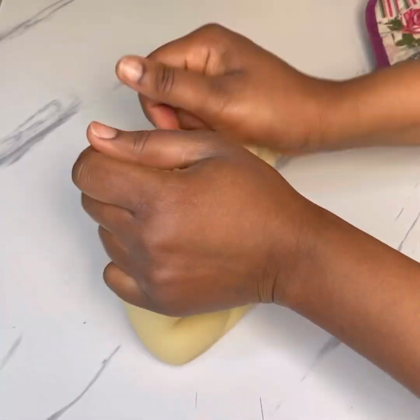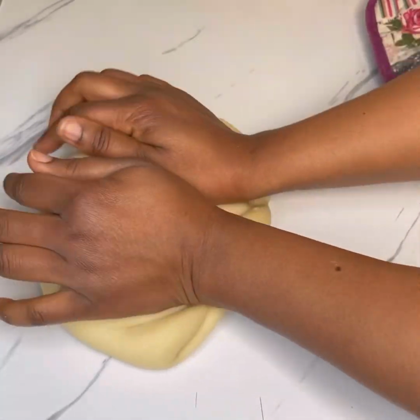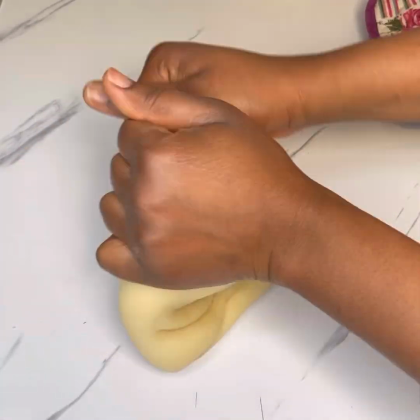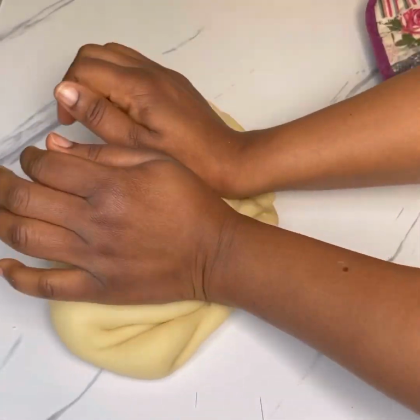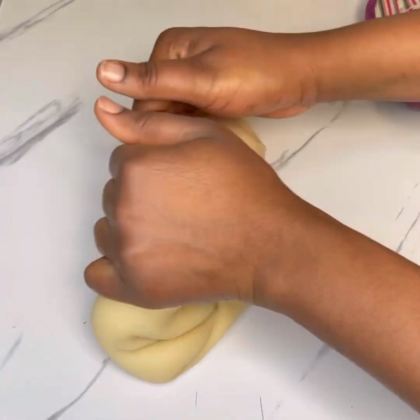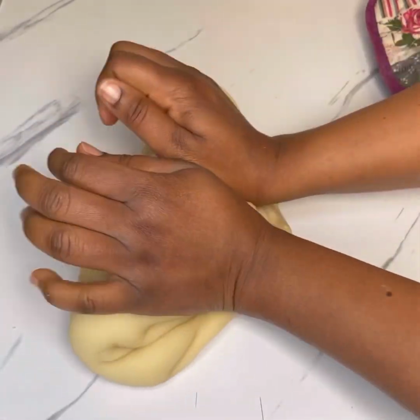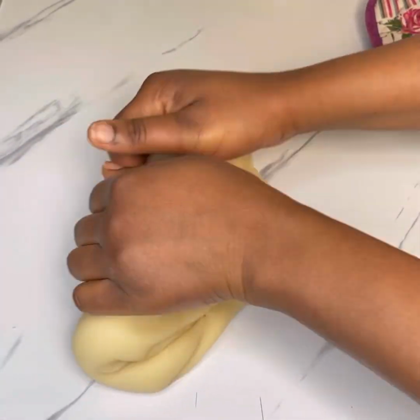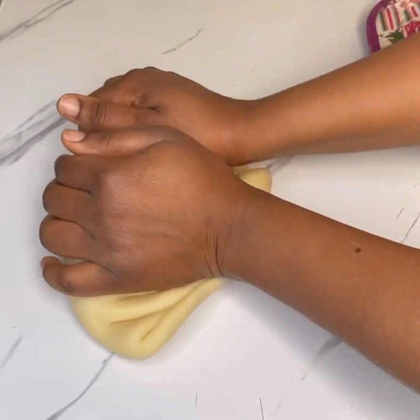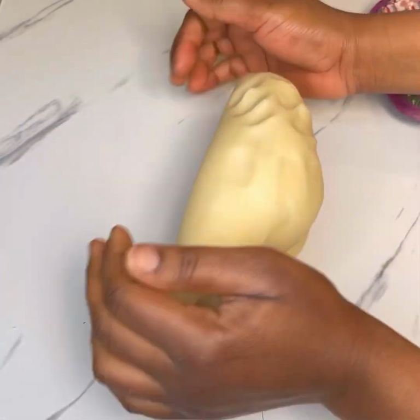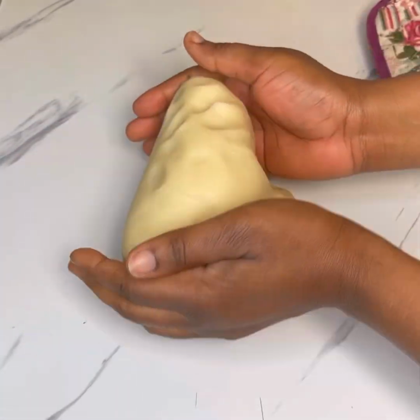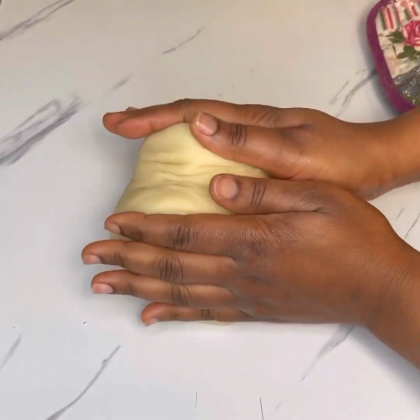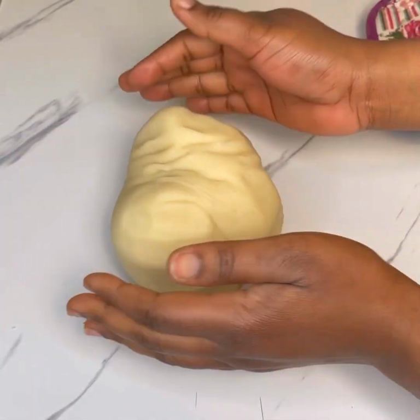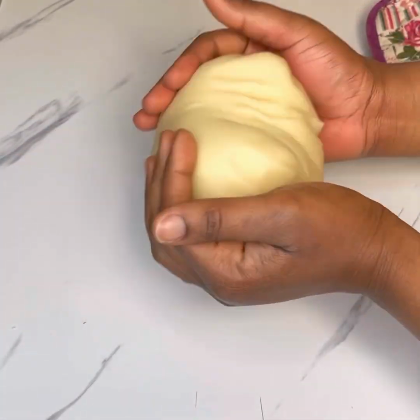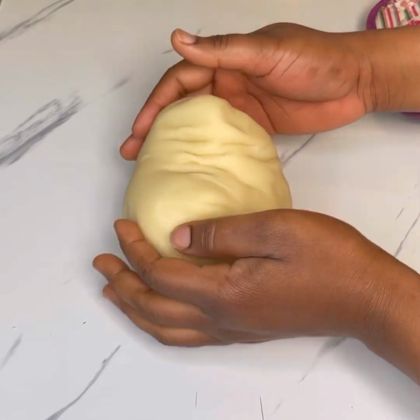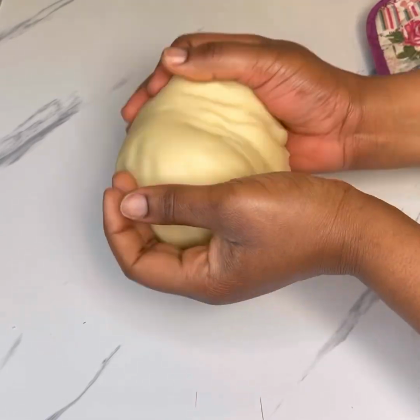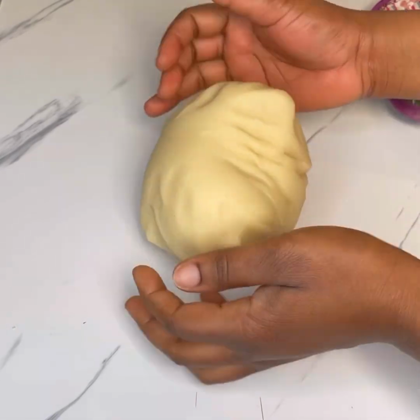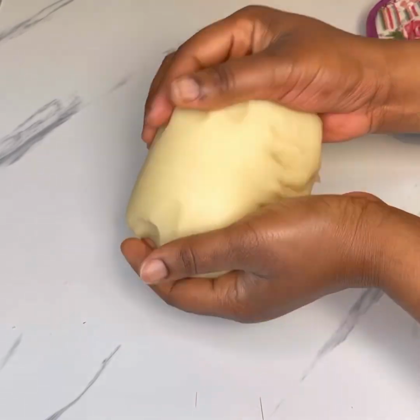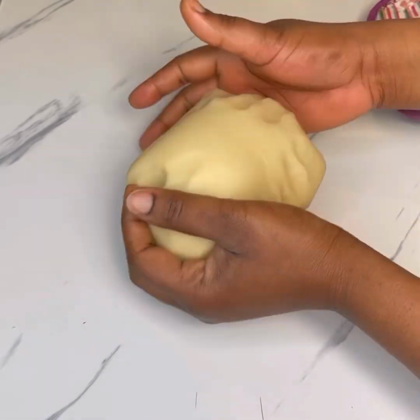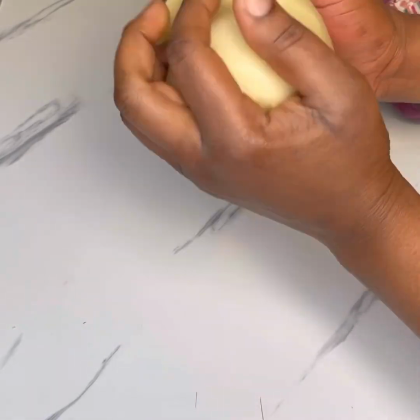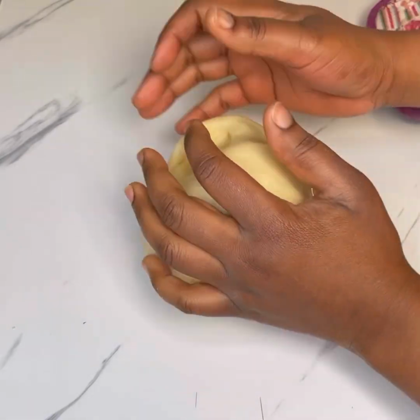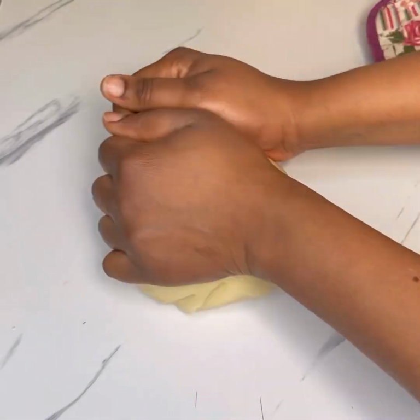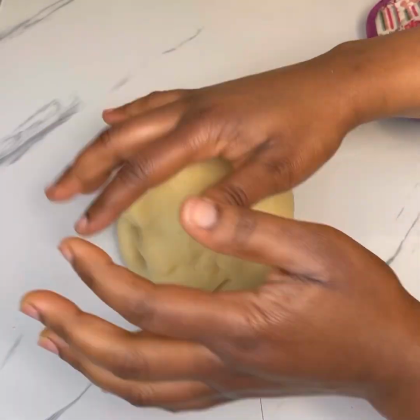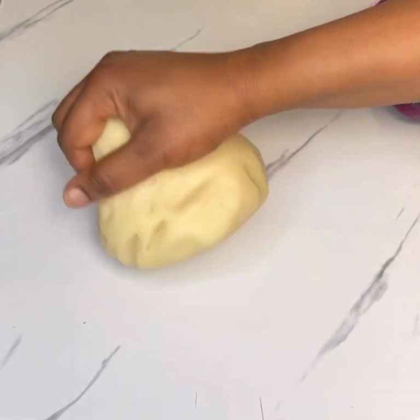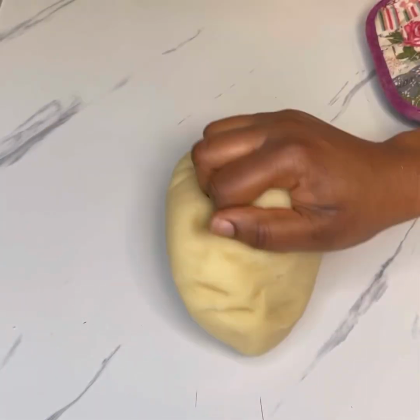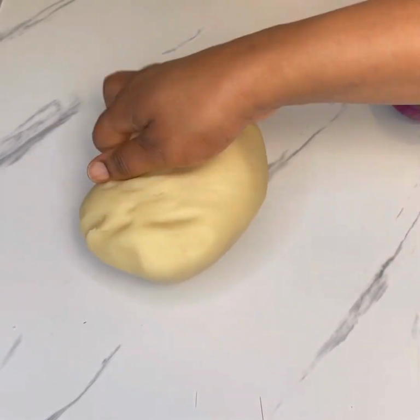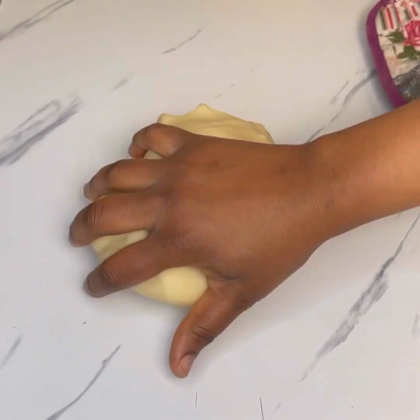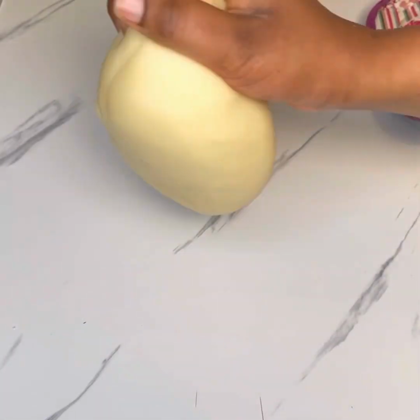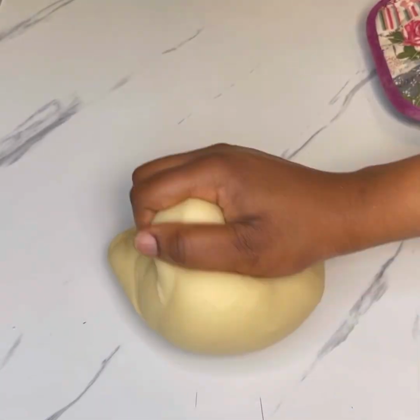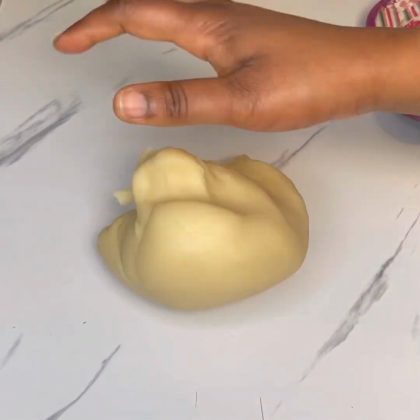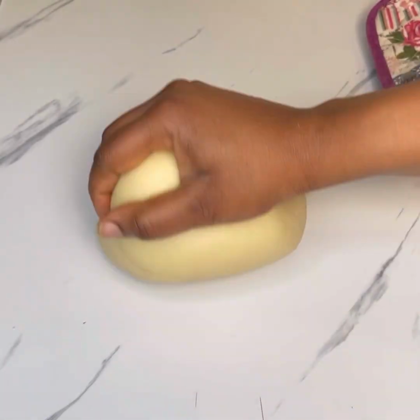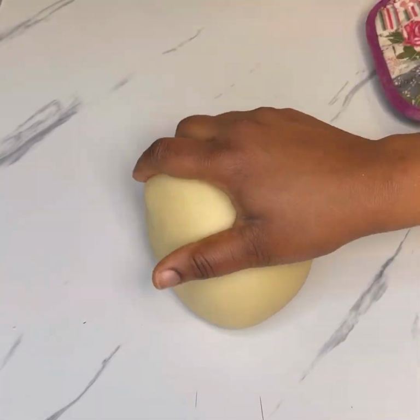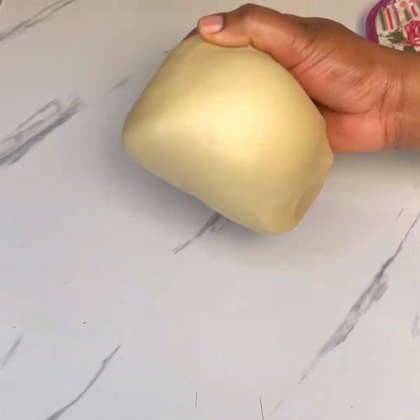Knead it for about two to three minutes — you want it smooth, so make sure you have time for it. After kneading for two to three minutes, it should be smooth like this.